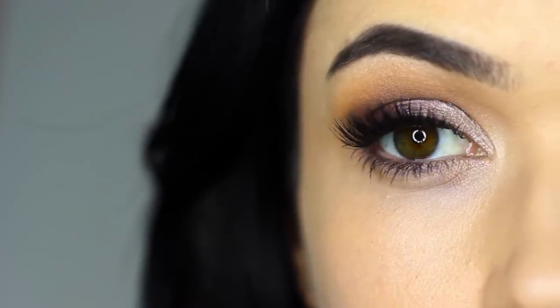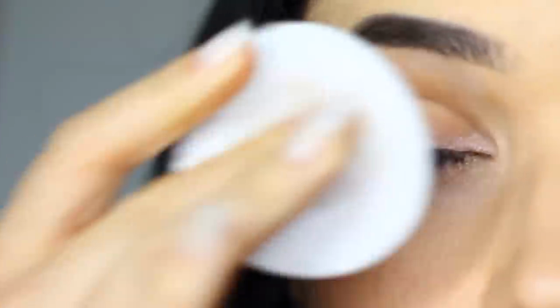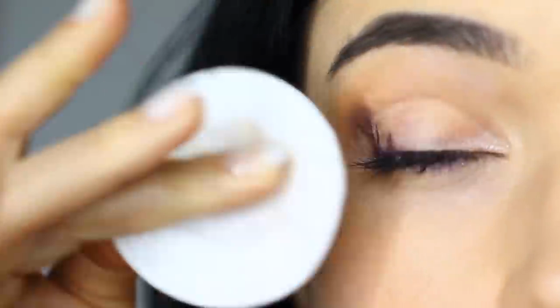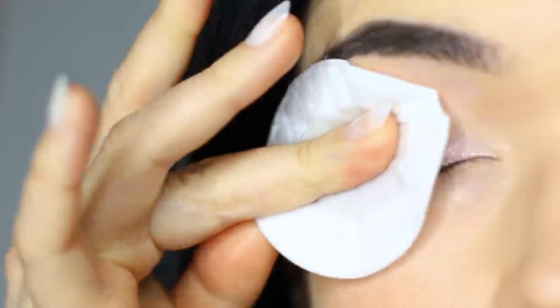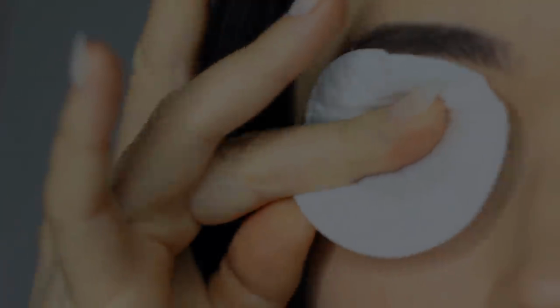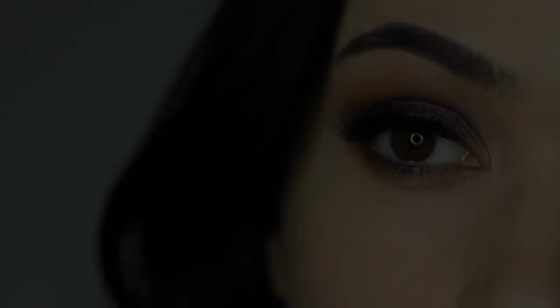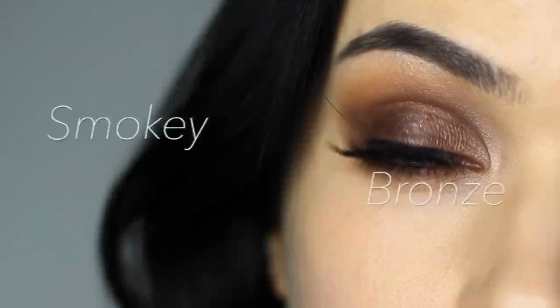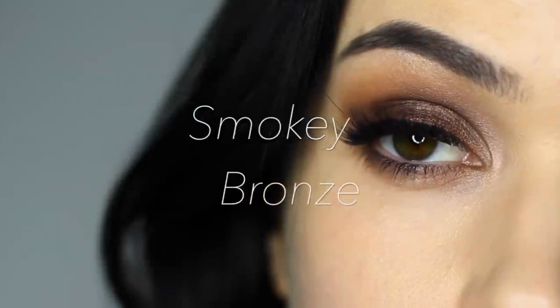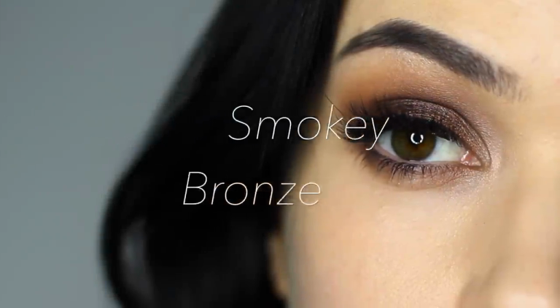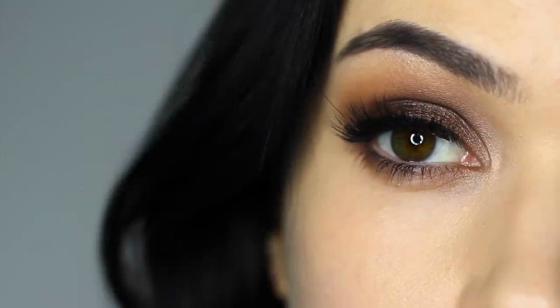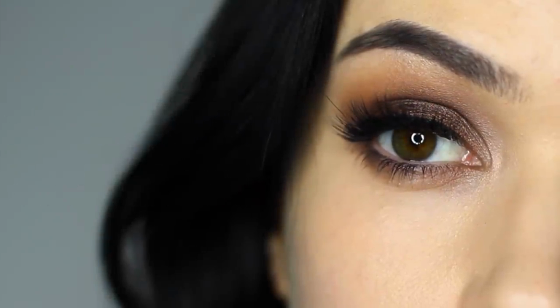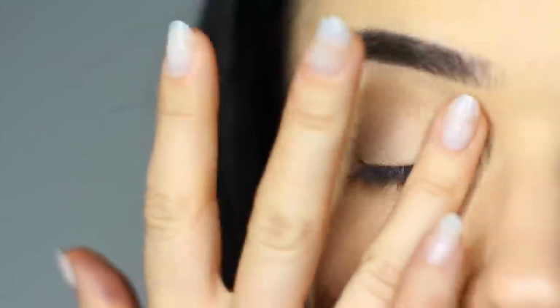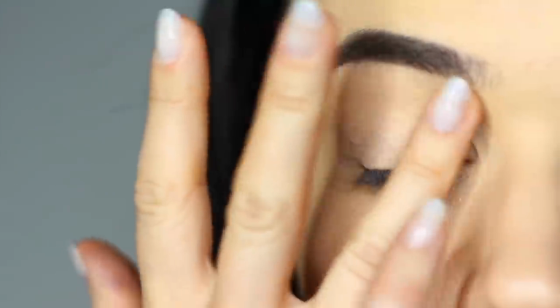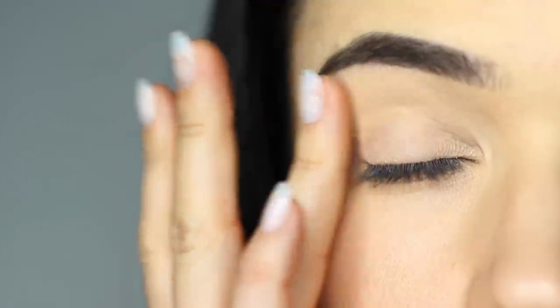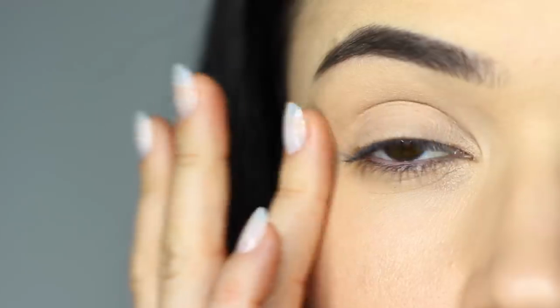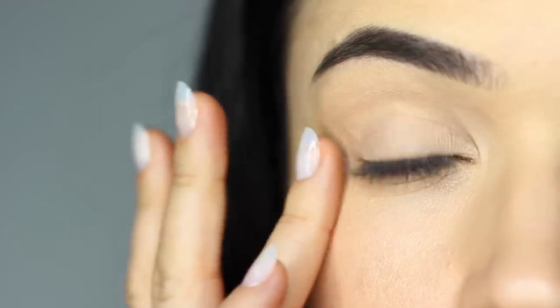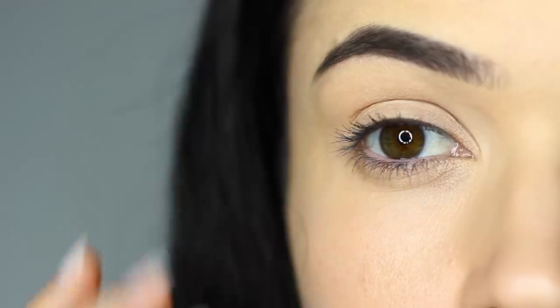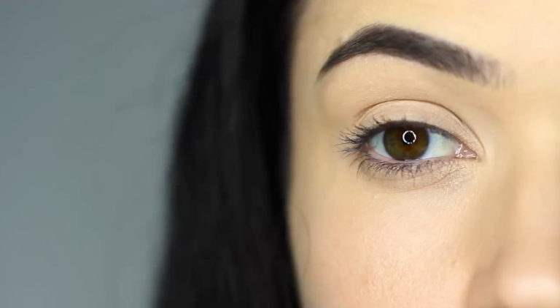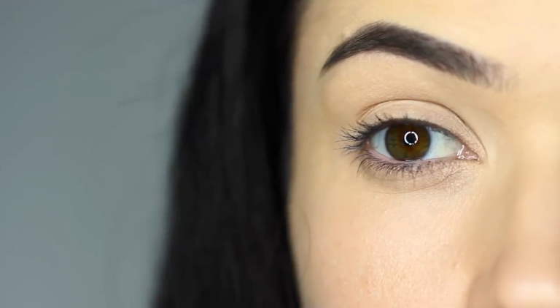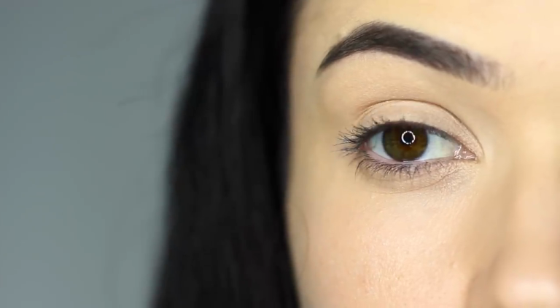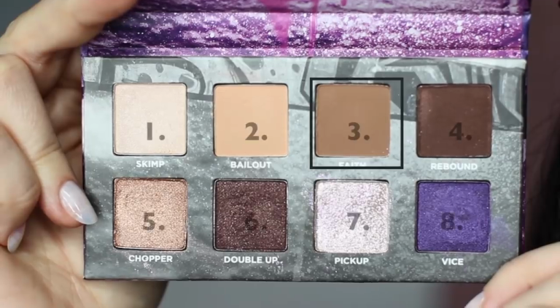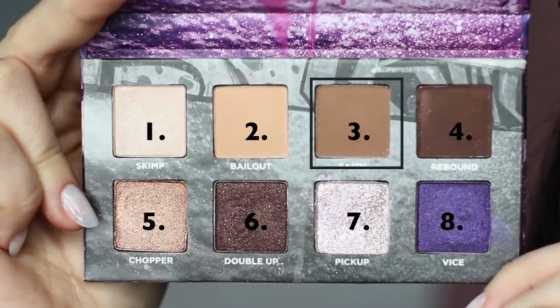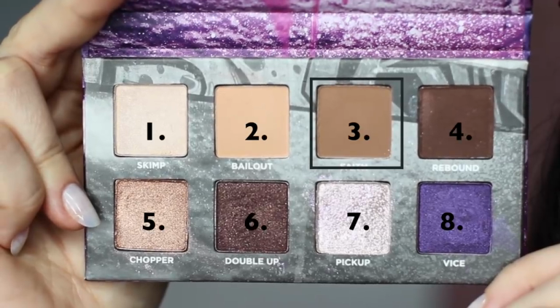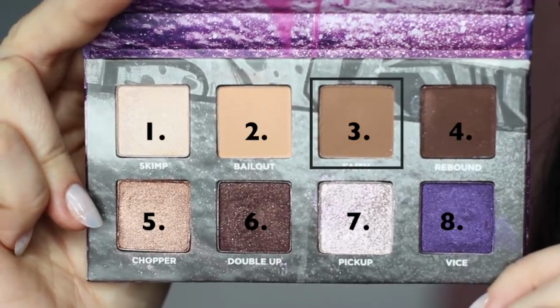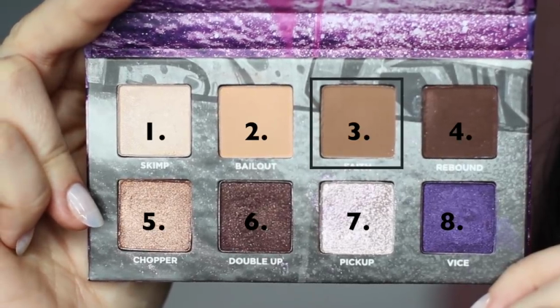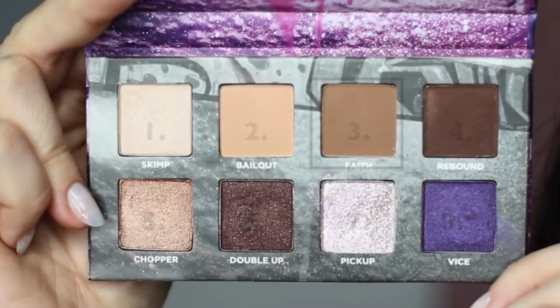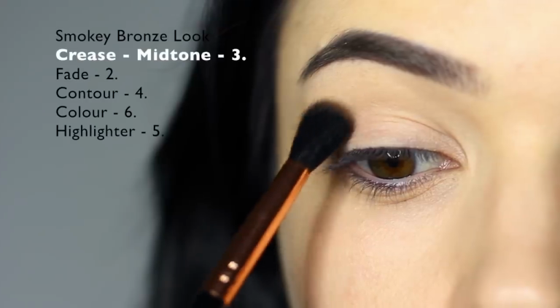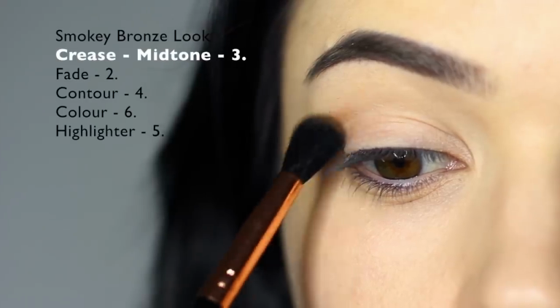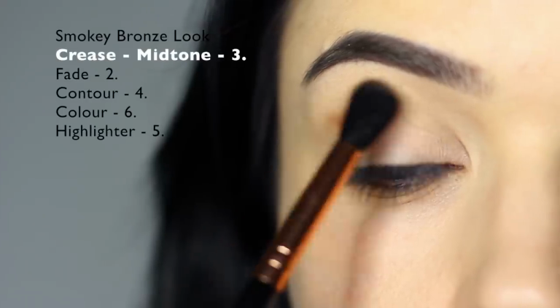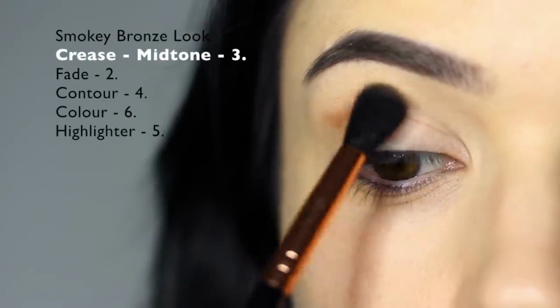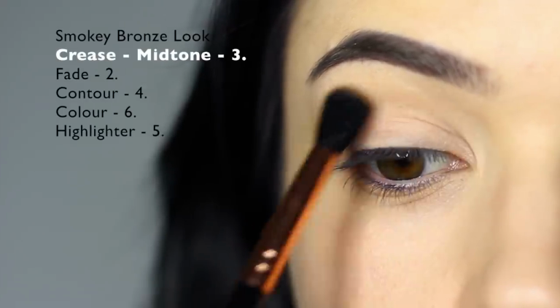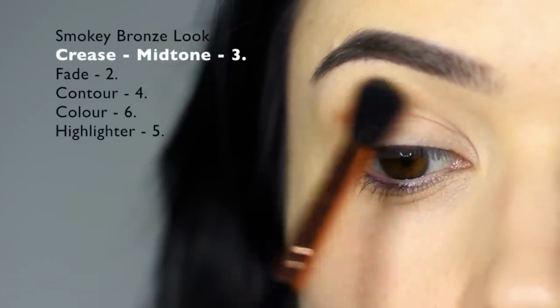Now let's try the next look. The next look is a bronzy, smoky look. I prepped the lids in exactly the same way, just with a little bit of concealer. And this time we're going to start off with shade number three — work this over and back in the crease area using your blending brush.